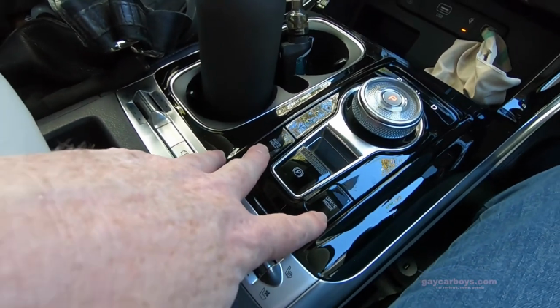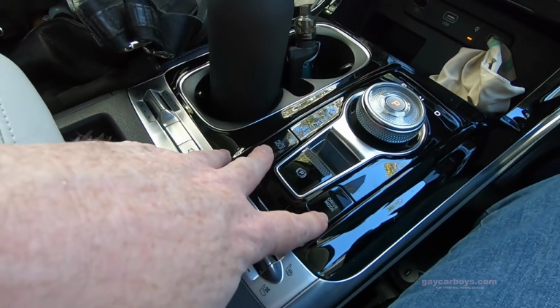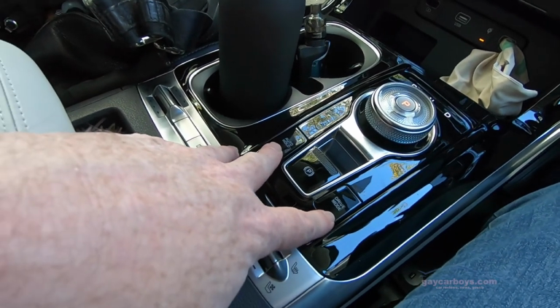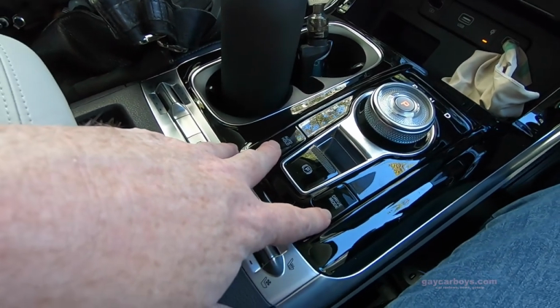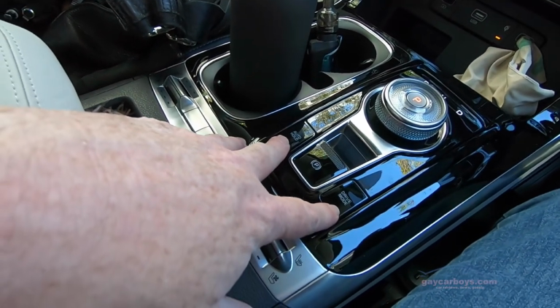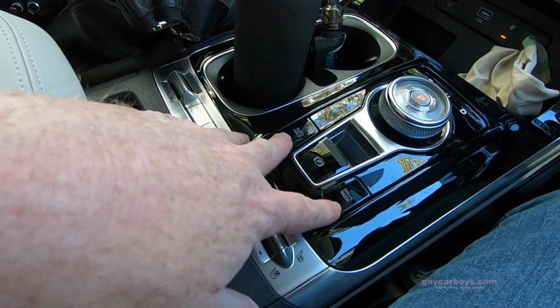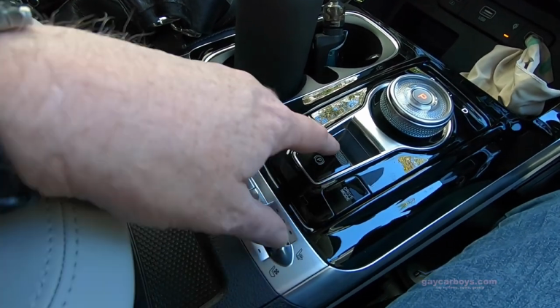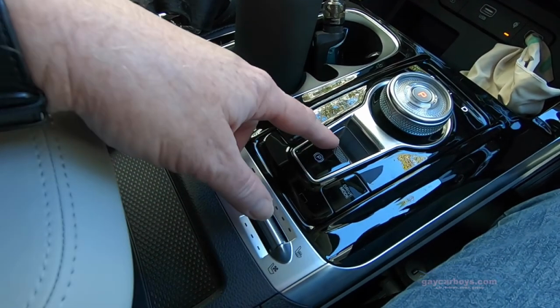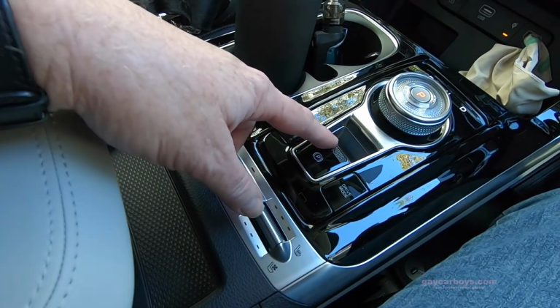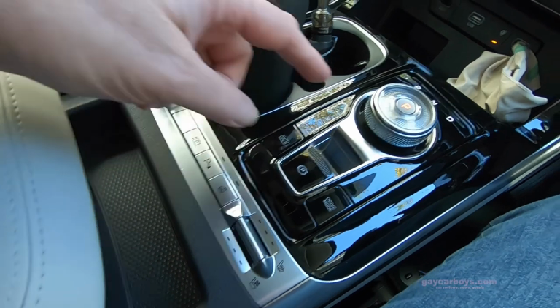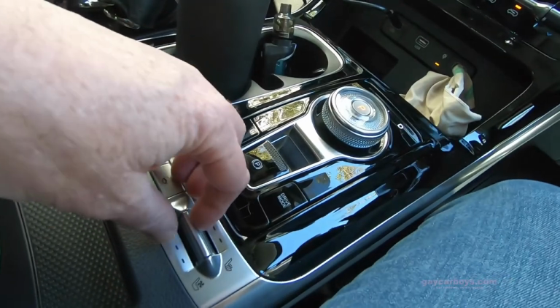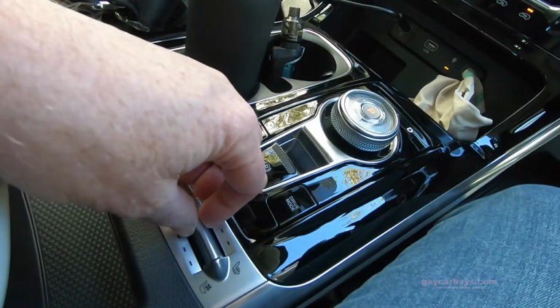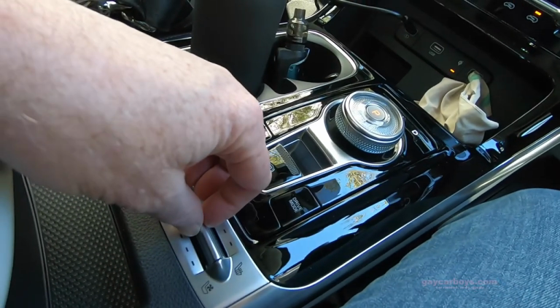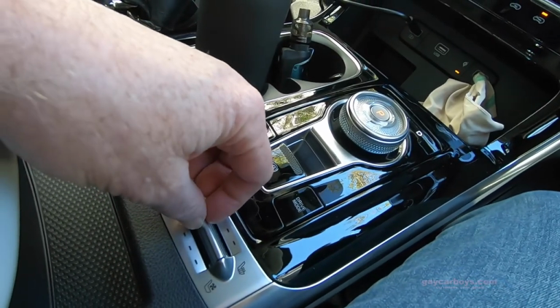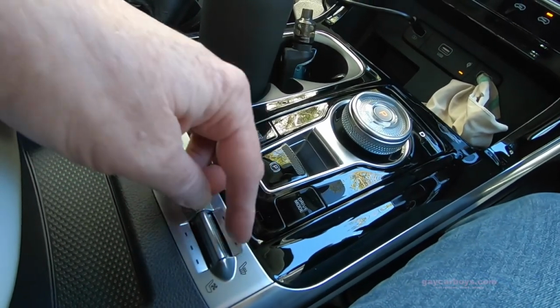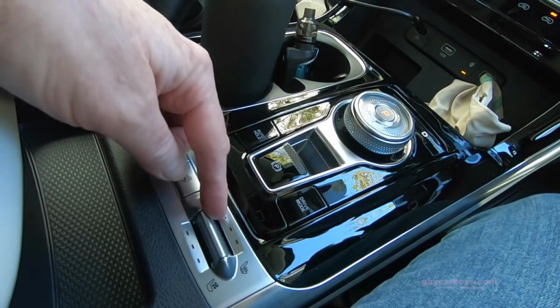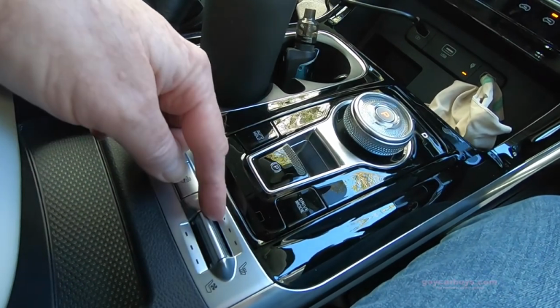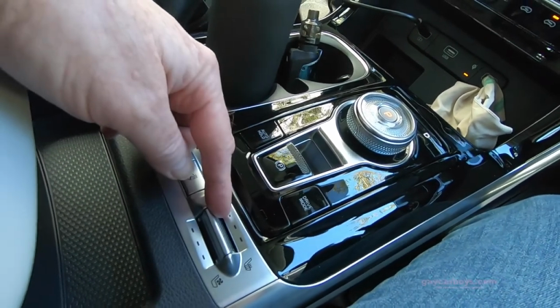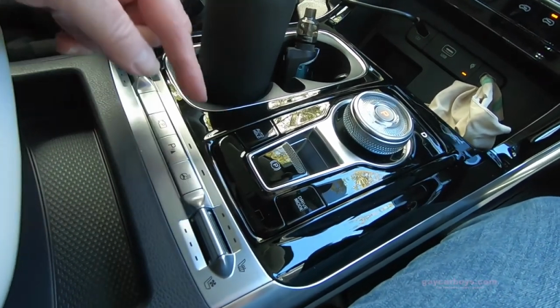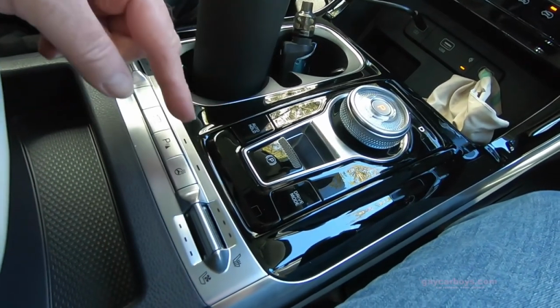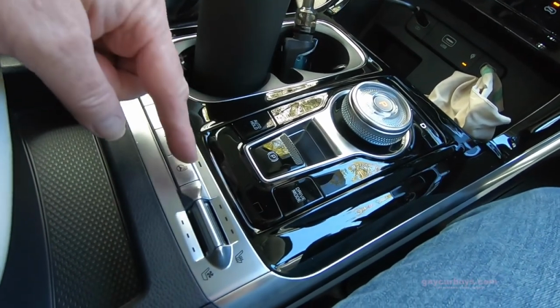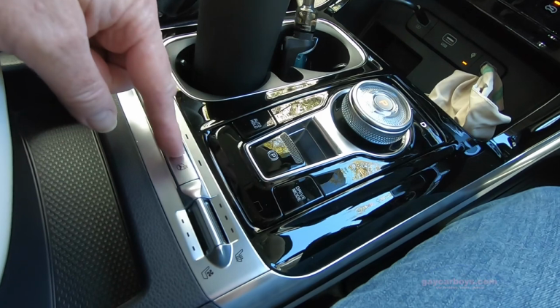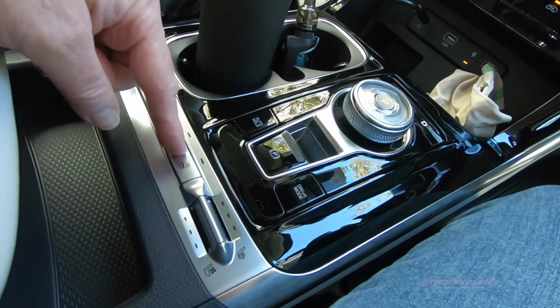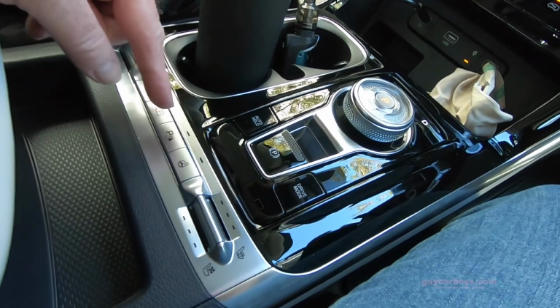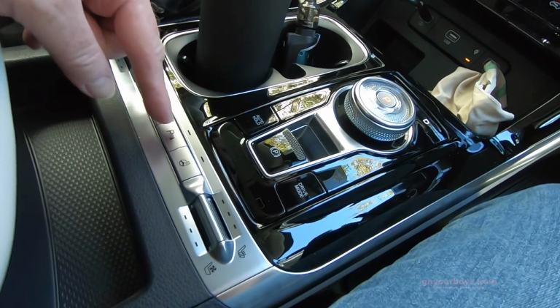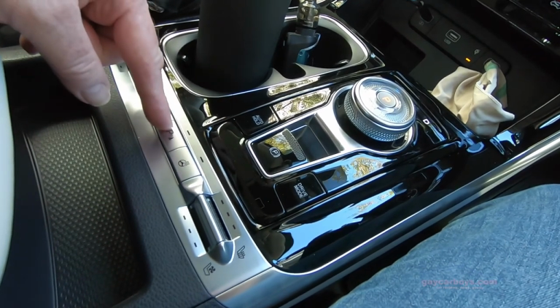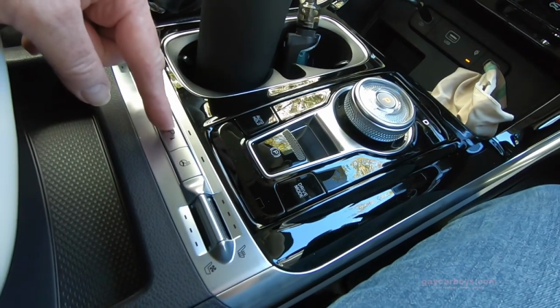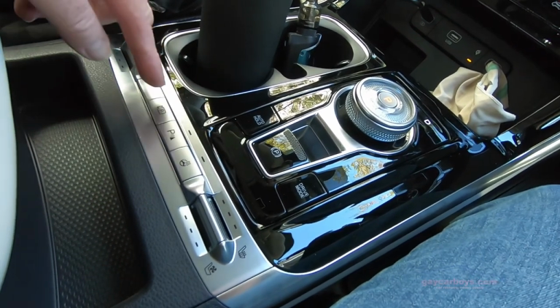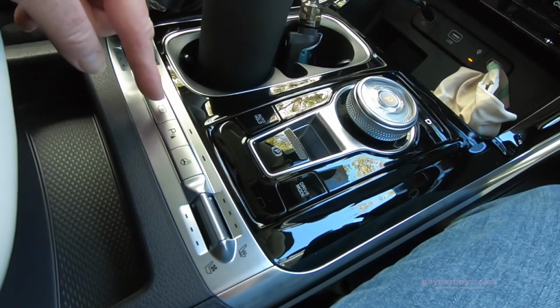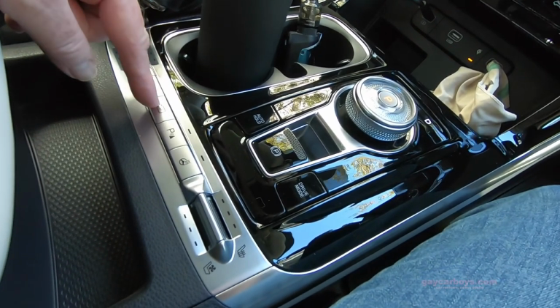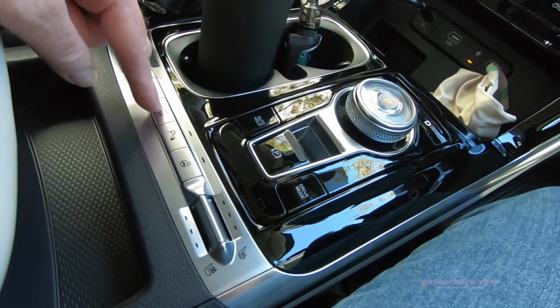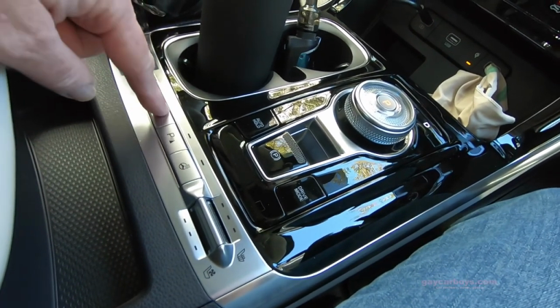Behind that is the gear selector, drive mode control, auto hold, and electric brake. And last but not least are the controls for the heated and cooled seats, heated steering wheel, park sensors, and the parking camera.